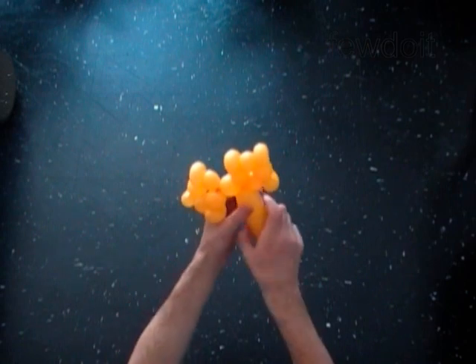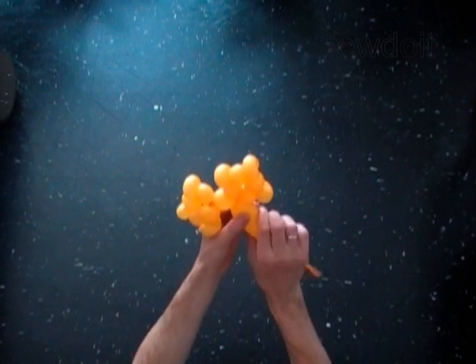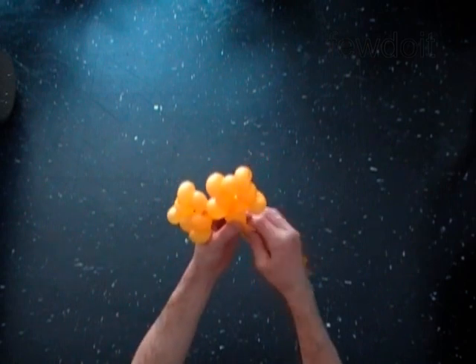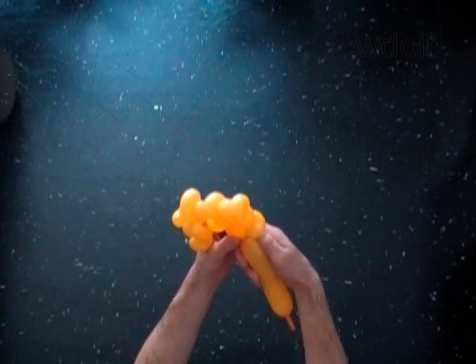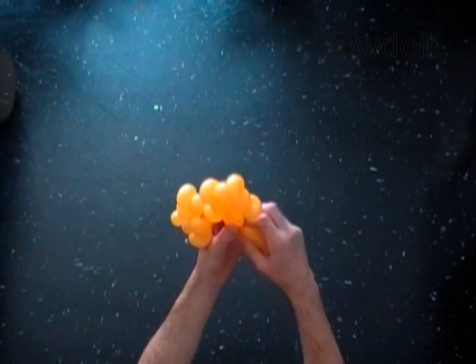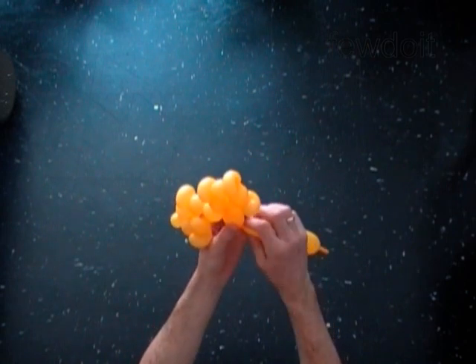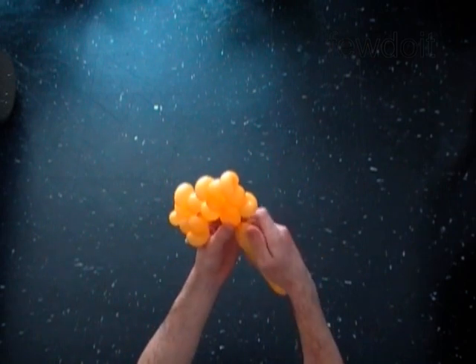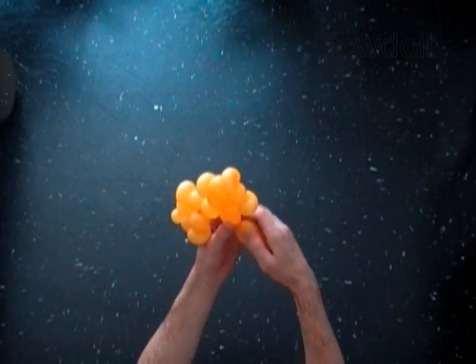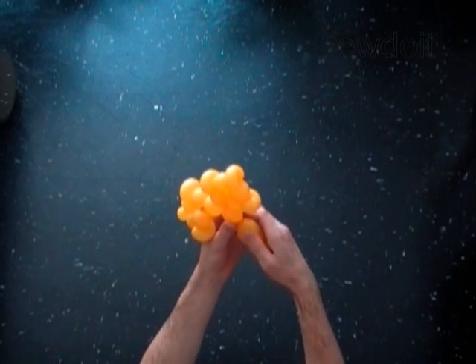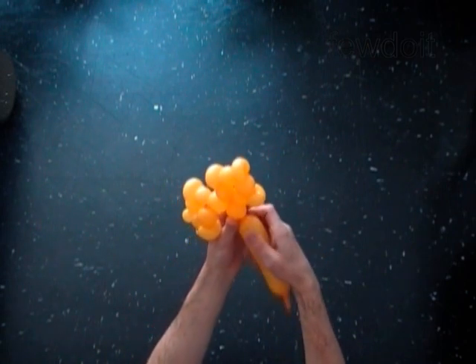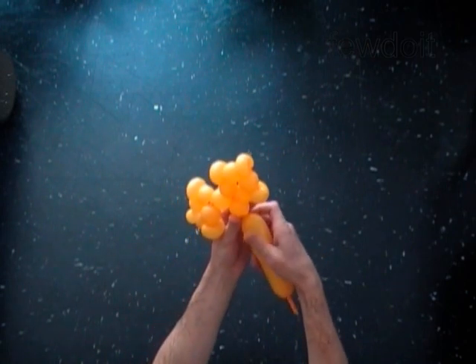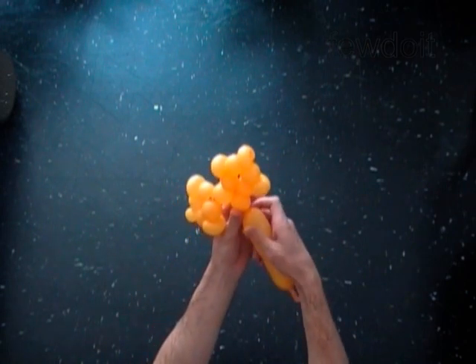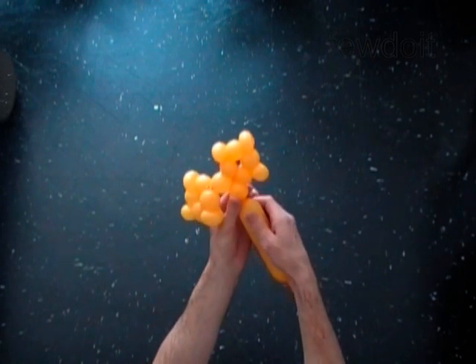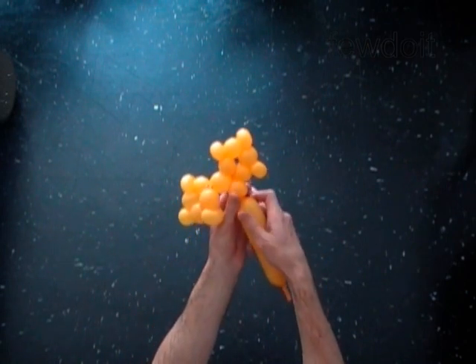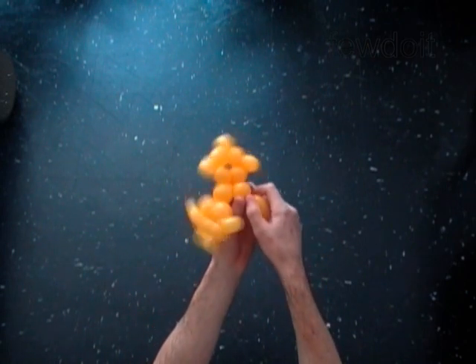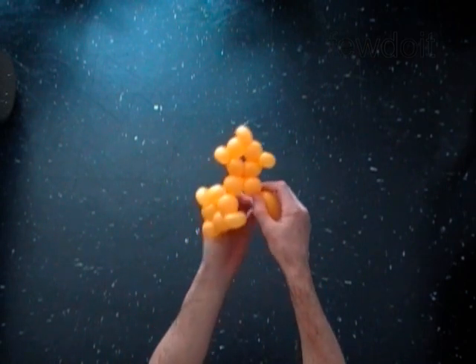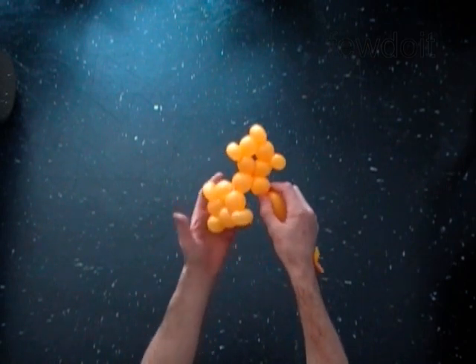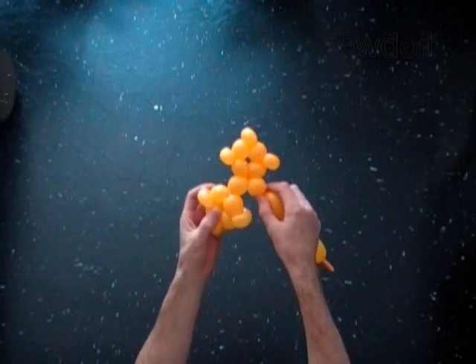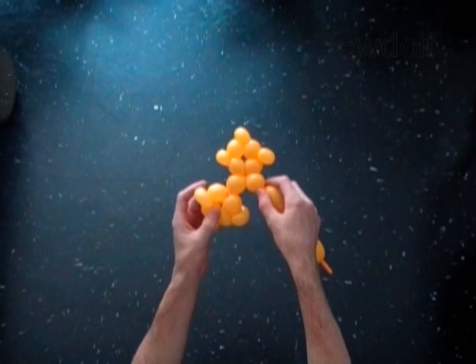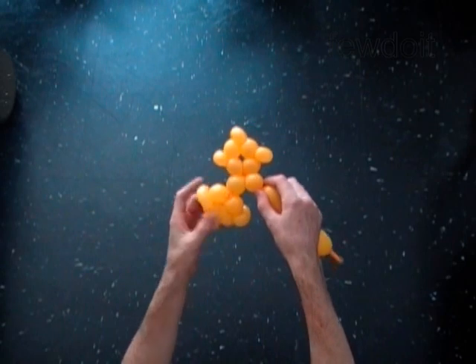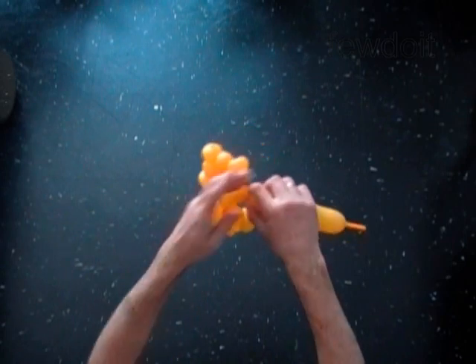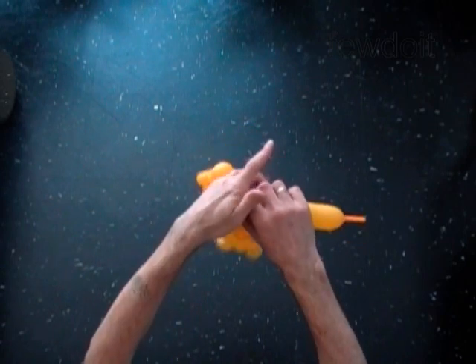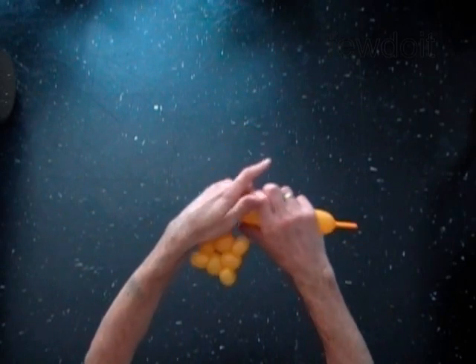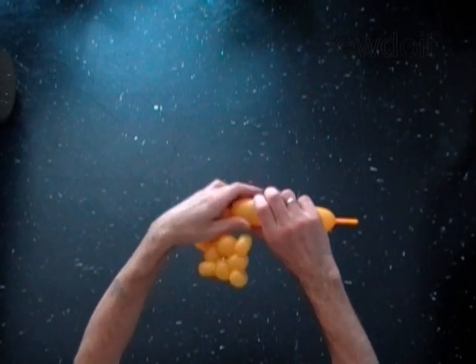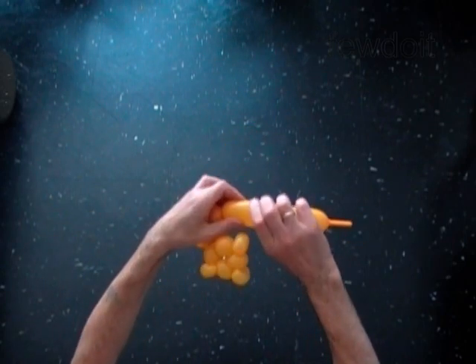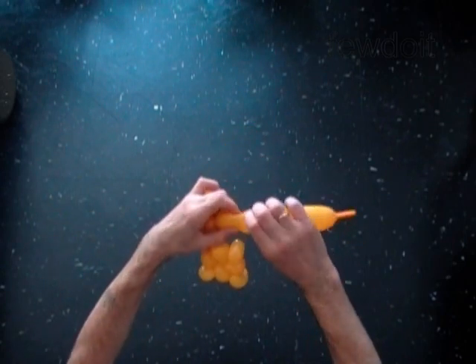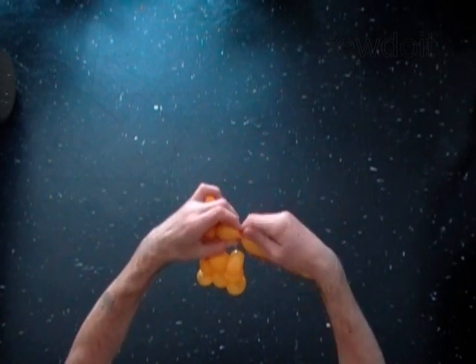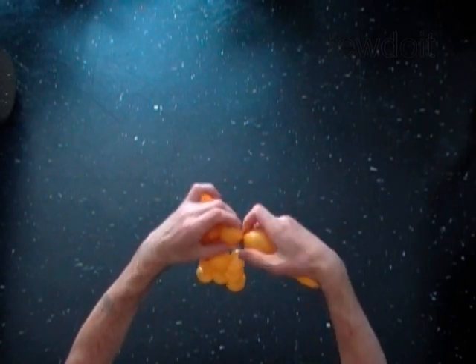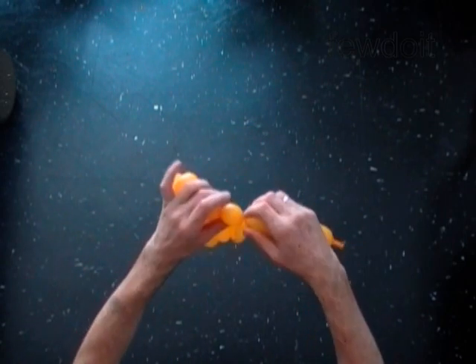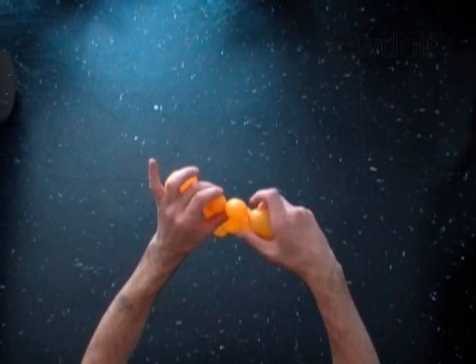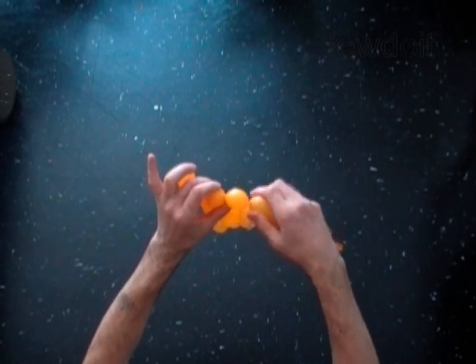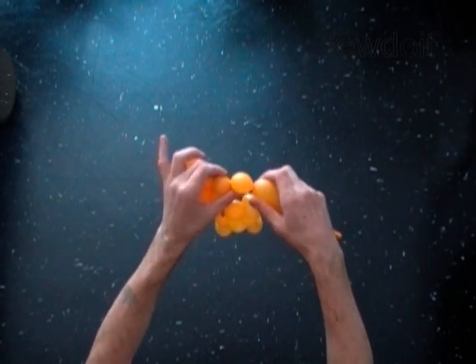Twist the sixteenth soft one inch bubble. Twist the seventeenth soft one inch bubble.